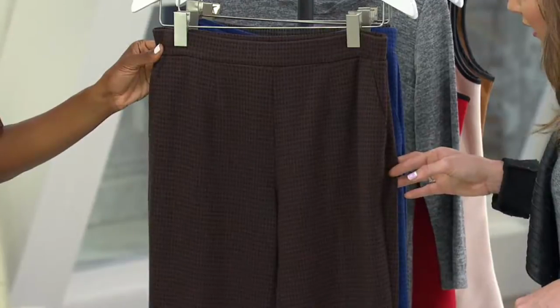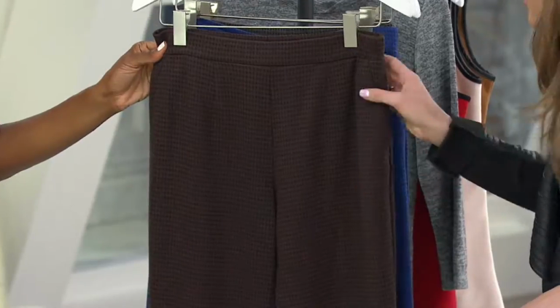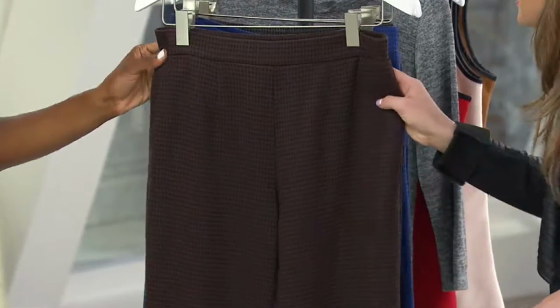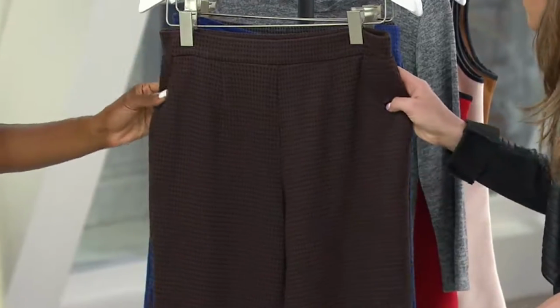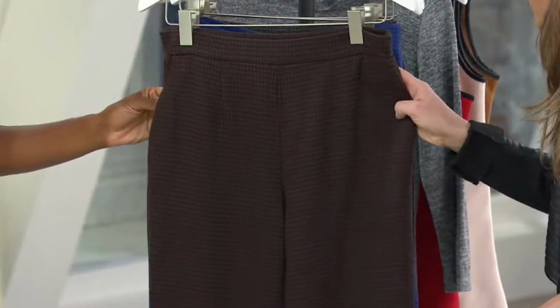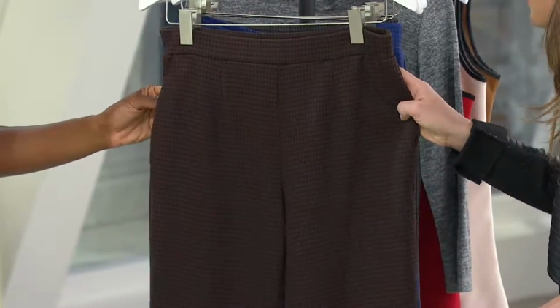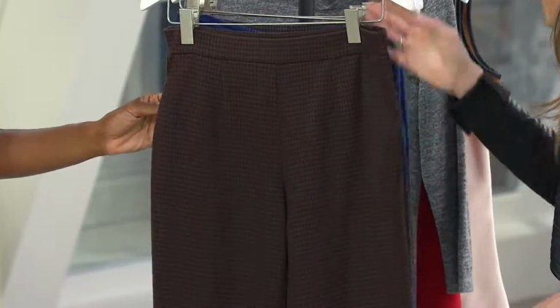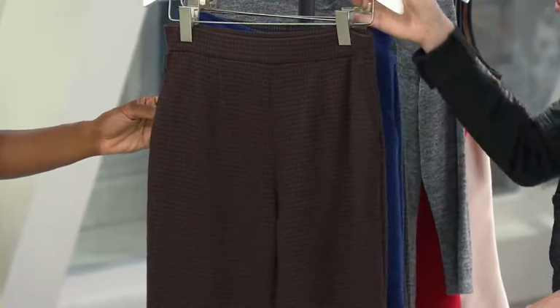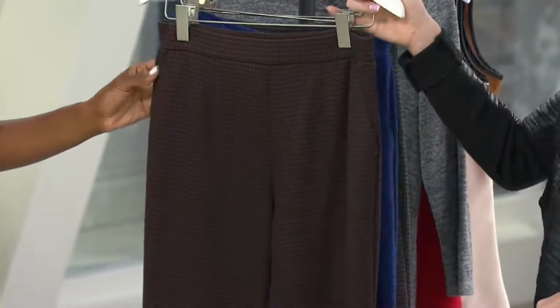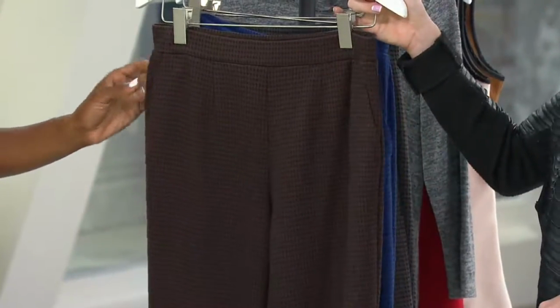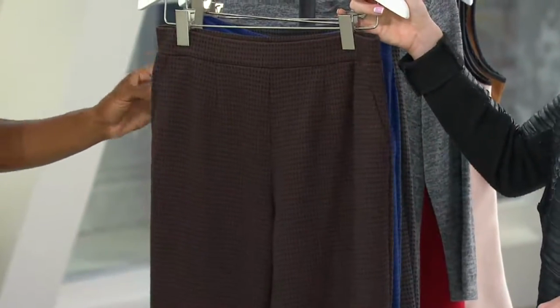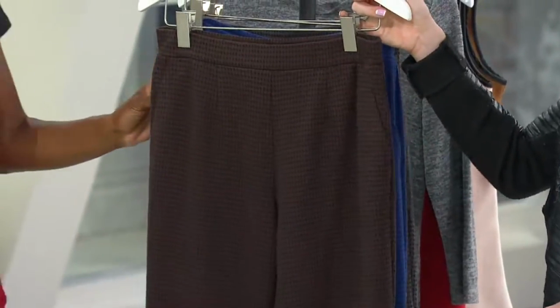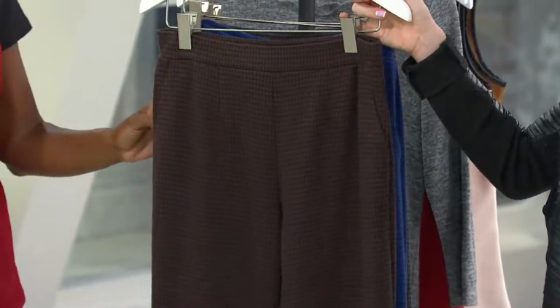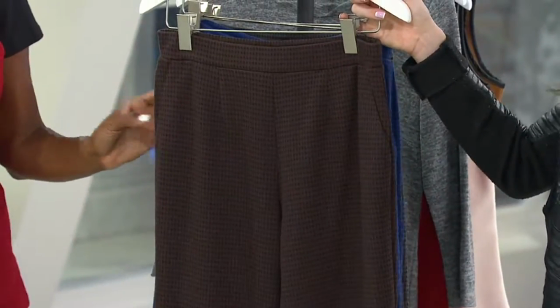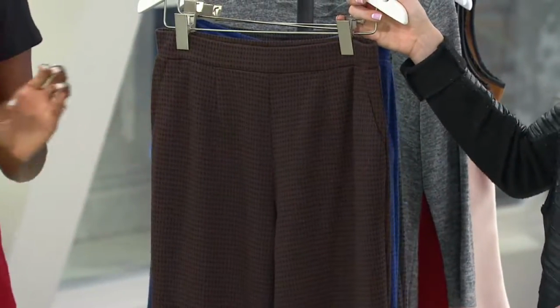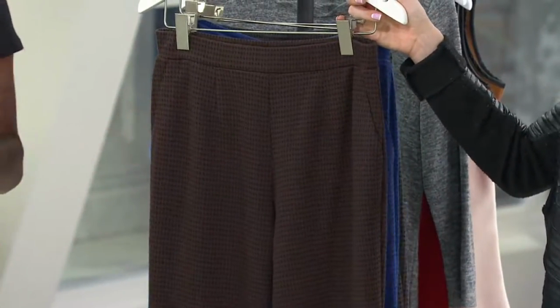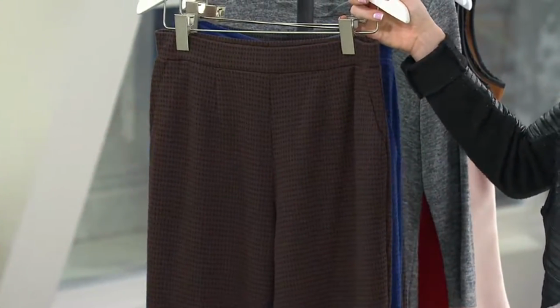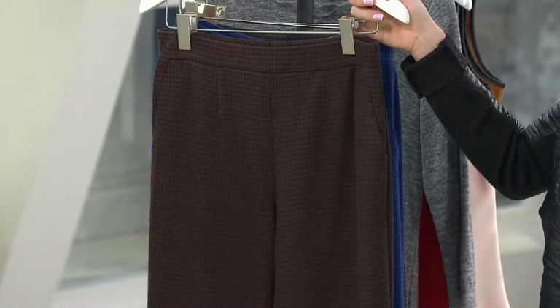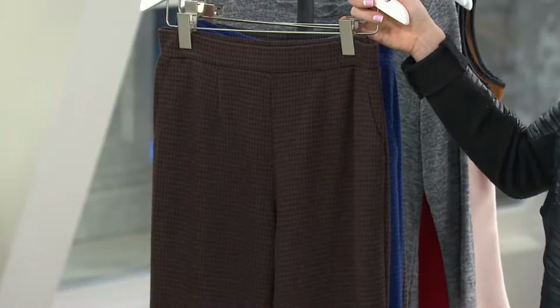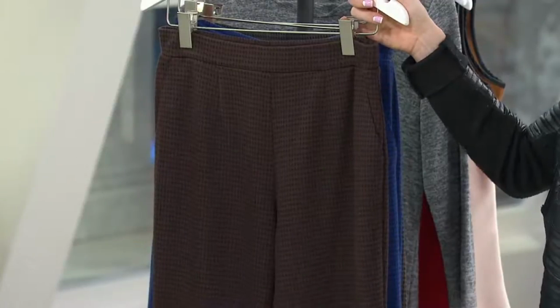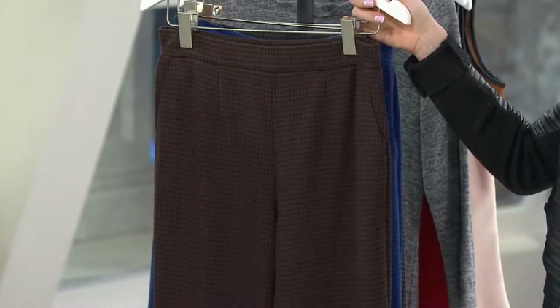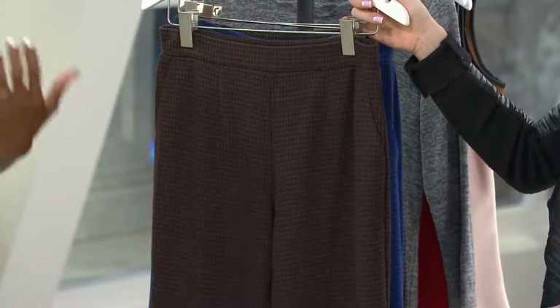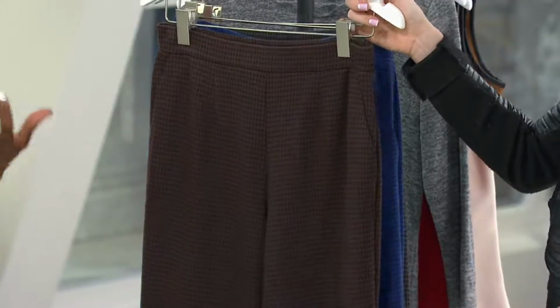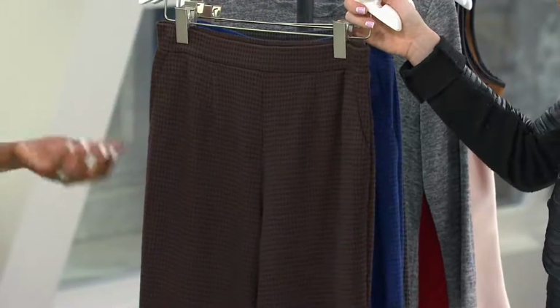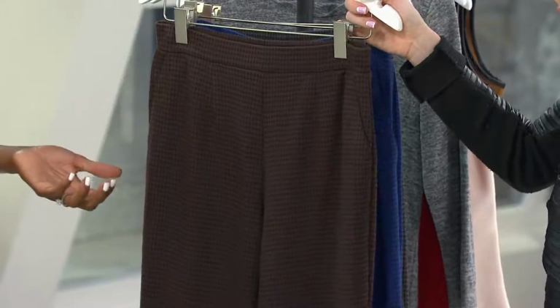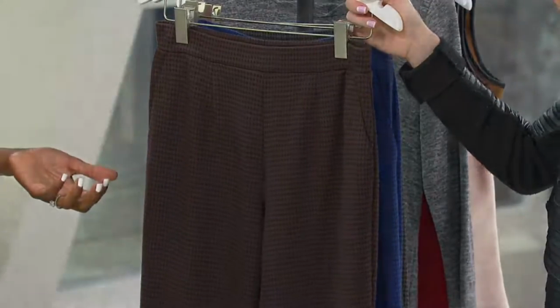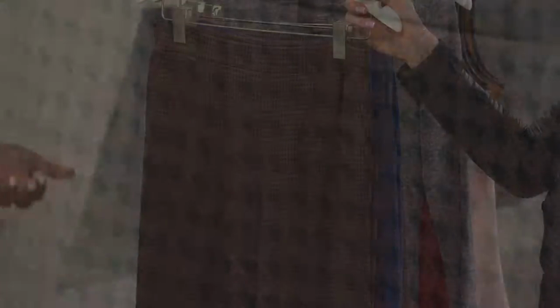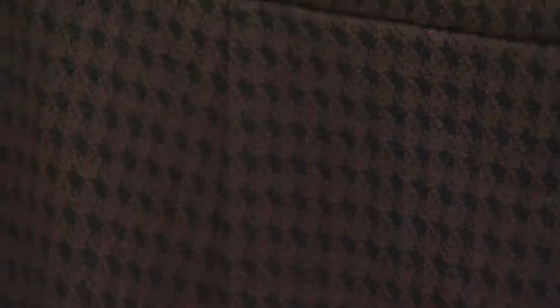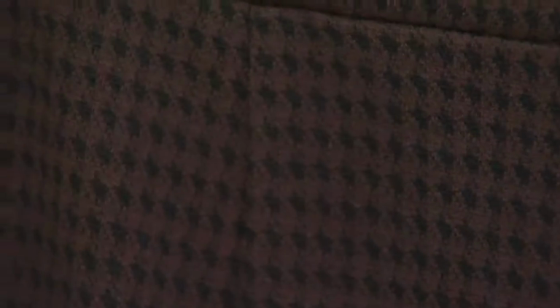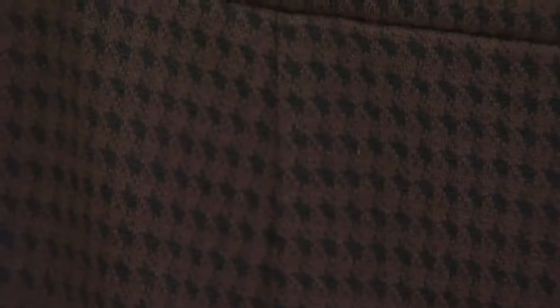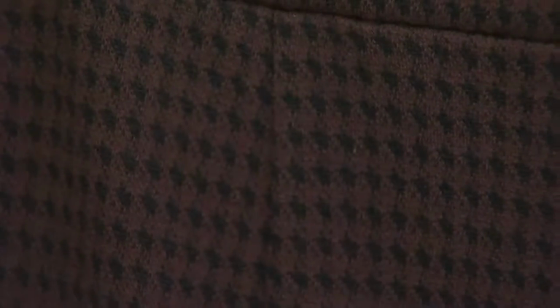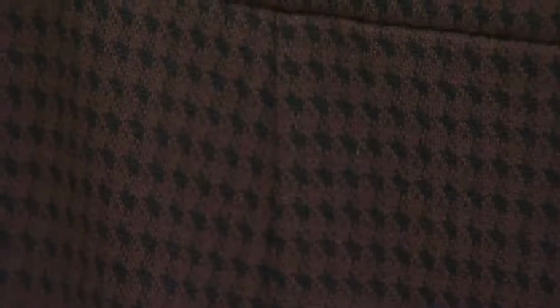I love this little micro houndstooth. A houndstooth is, you know, like an animal print or stripe — it really is classic, so they'll have some longevity in your closet.